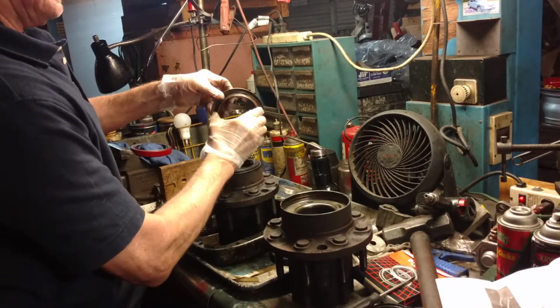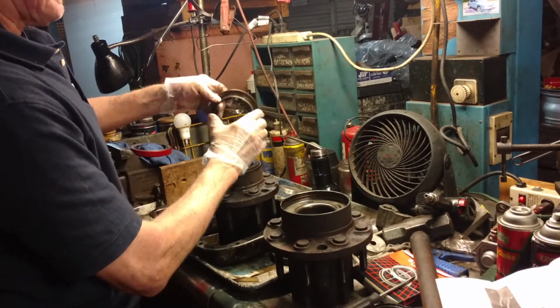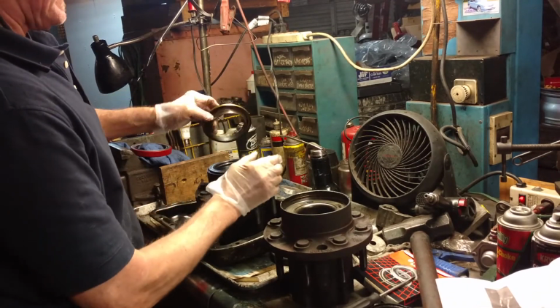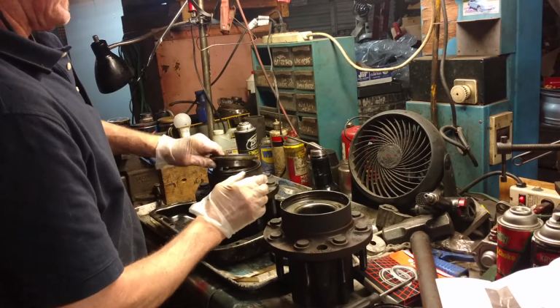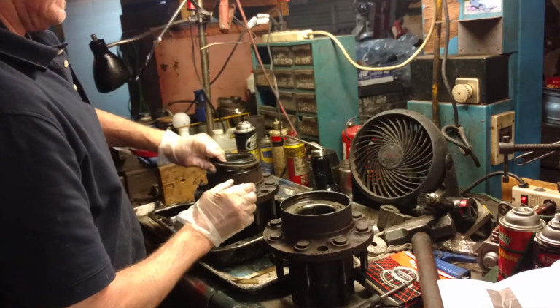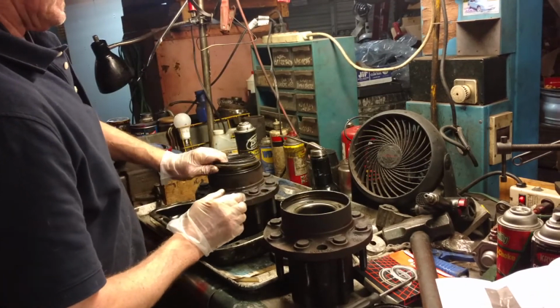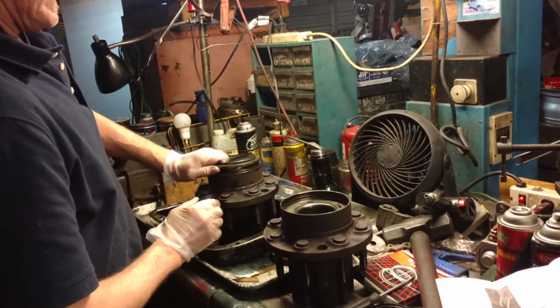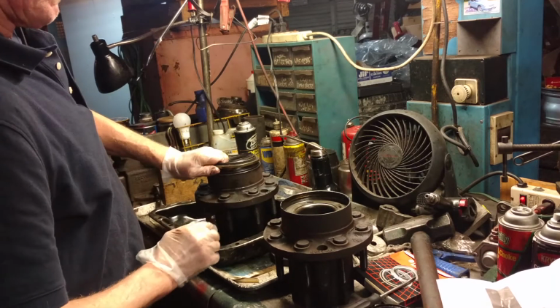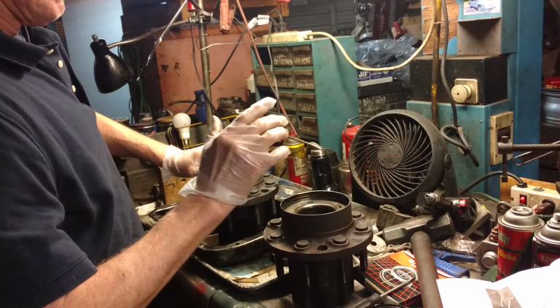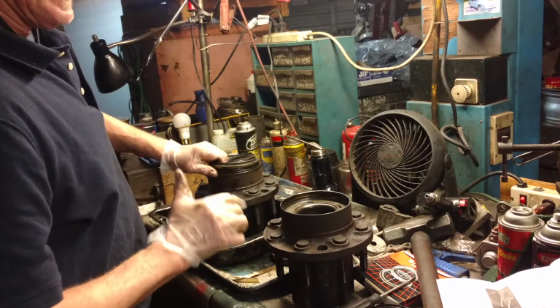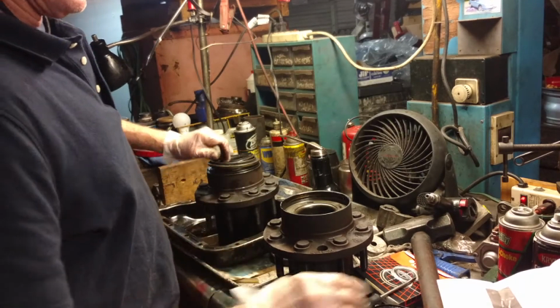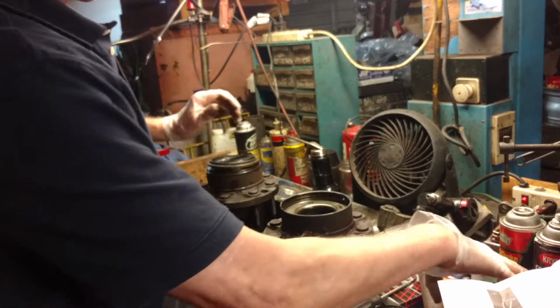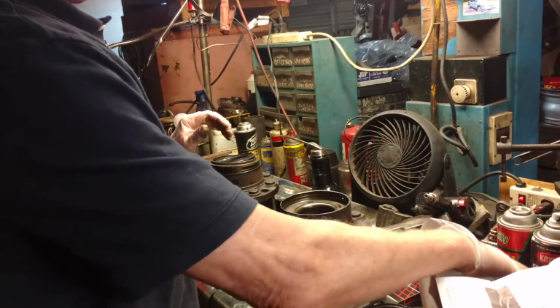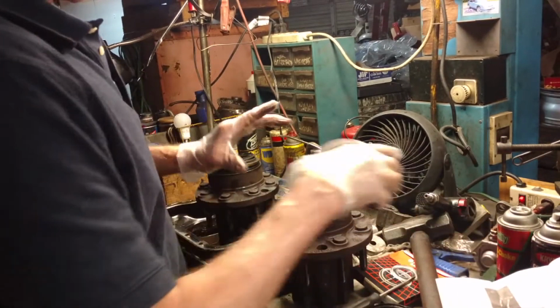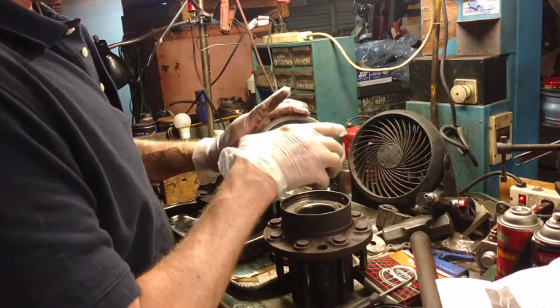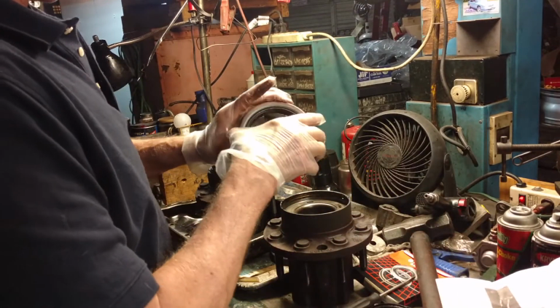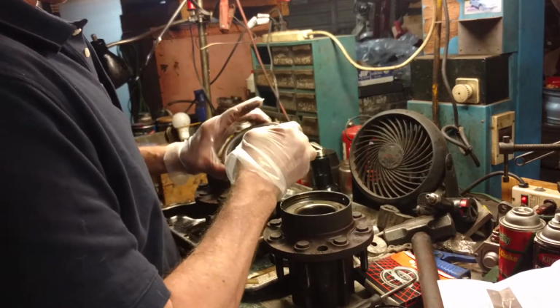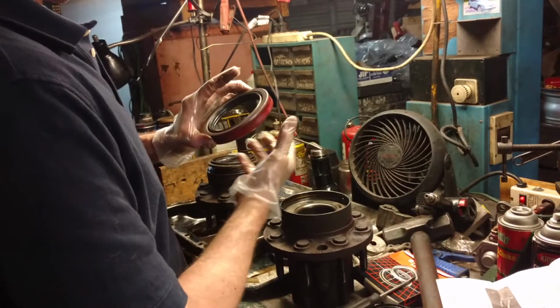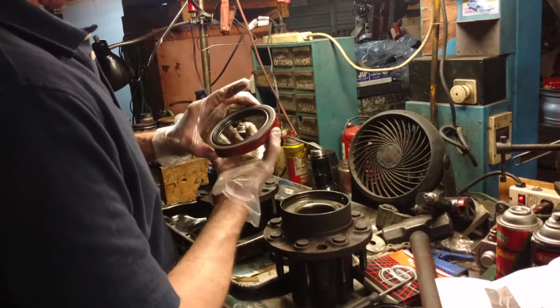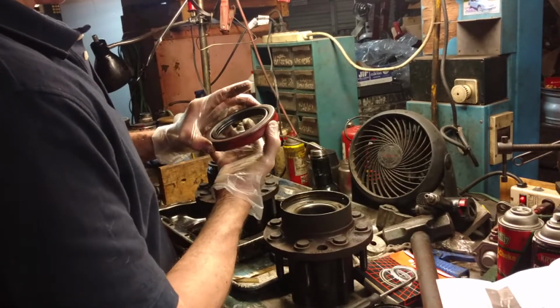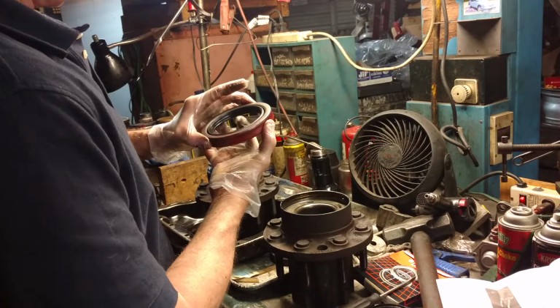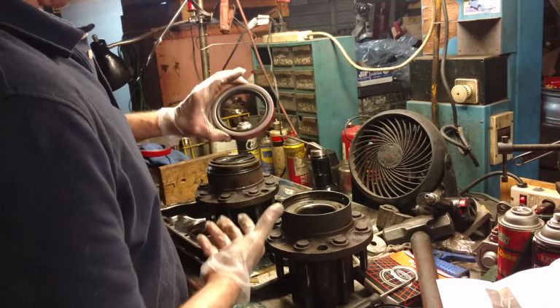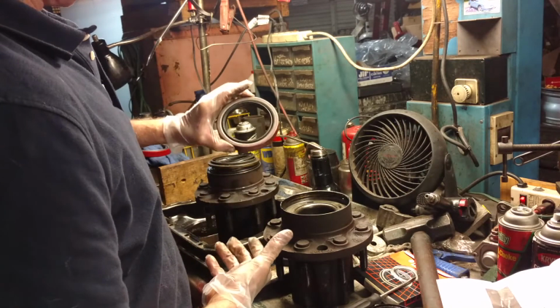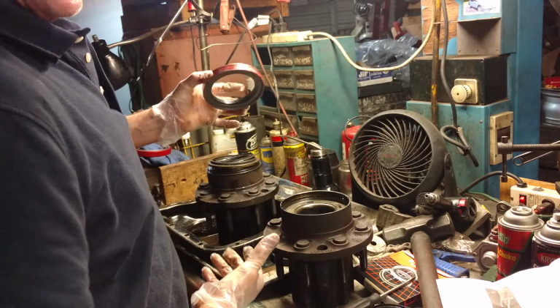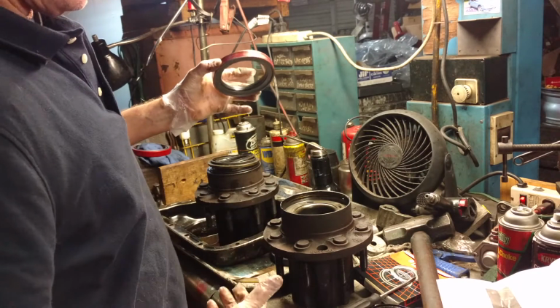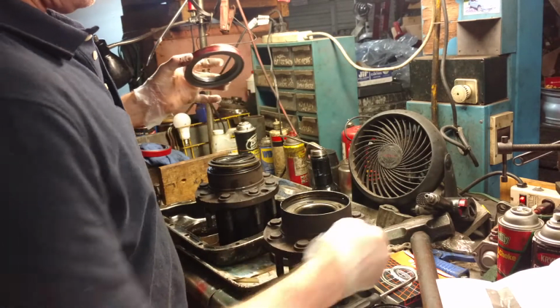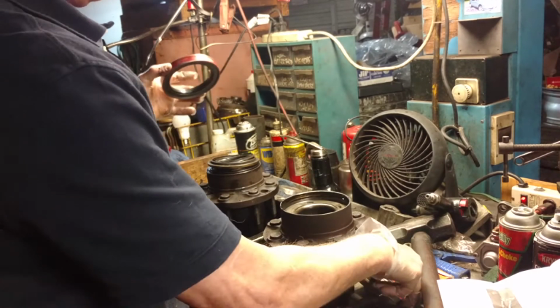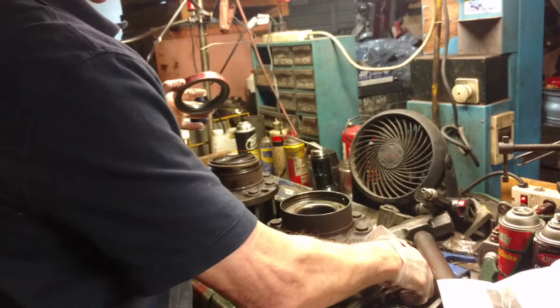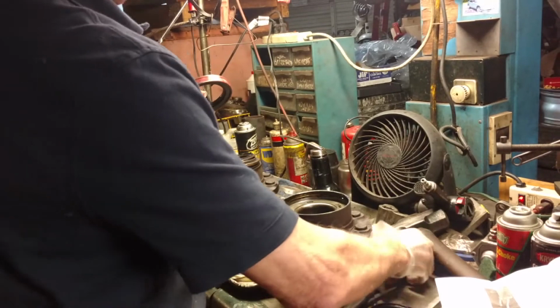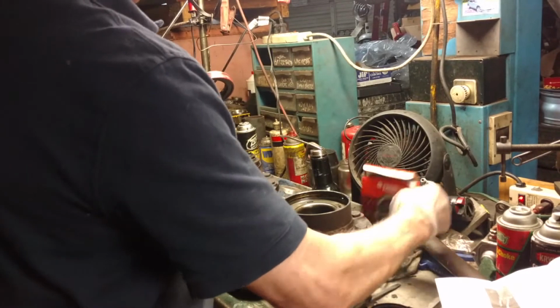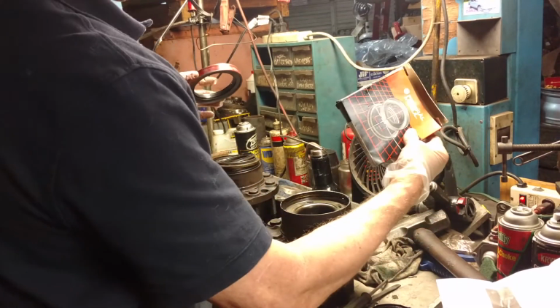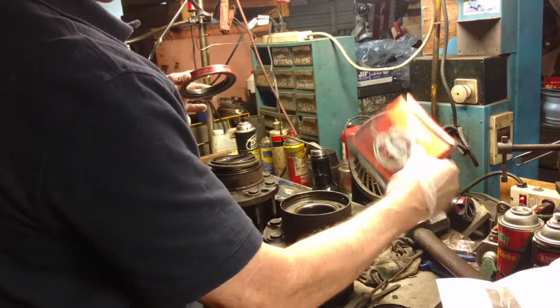So you have to remove that to properly put the new seal on, which will probably look like this. This is a Sterling axle — this is the new seal as you'll get it, in a box like this.